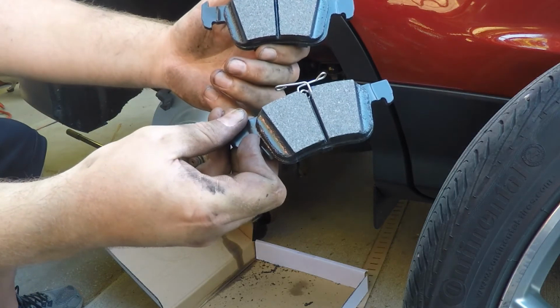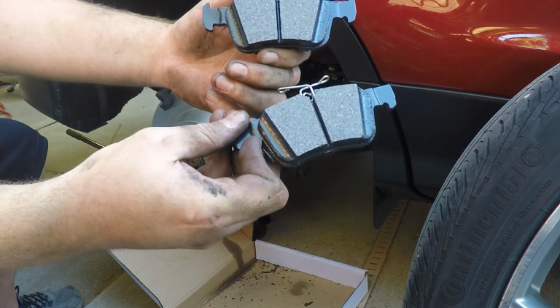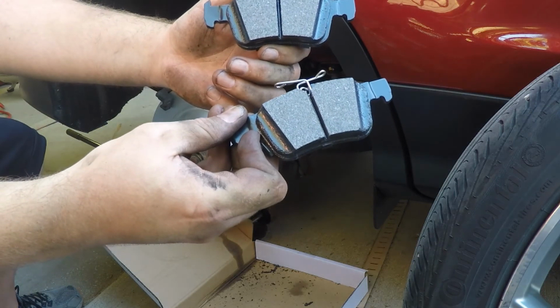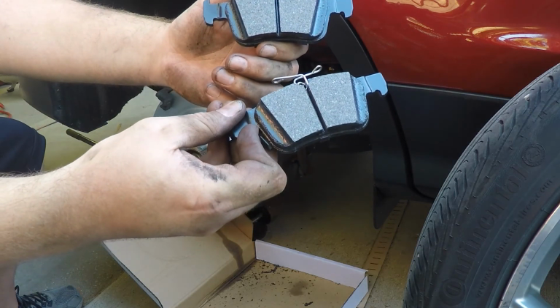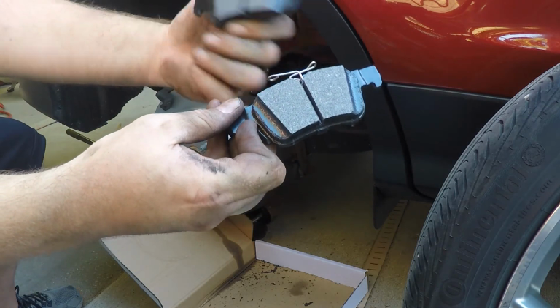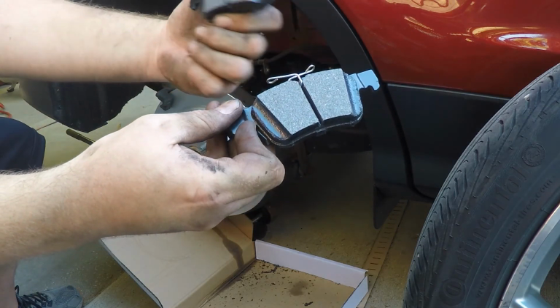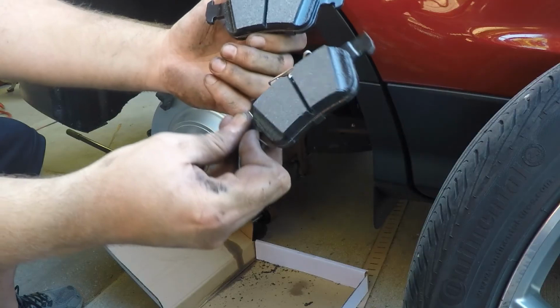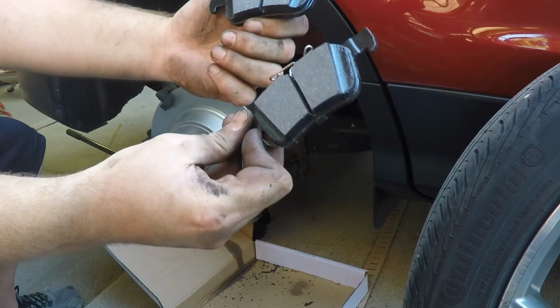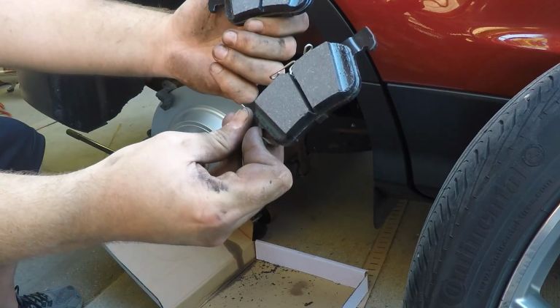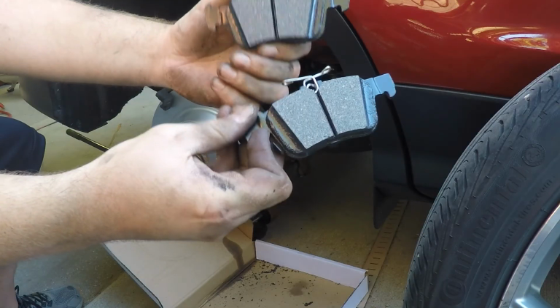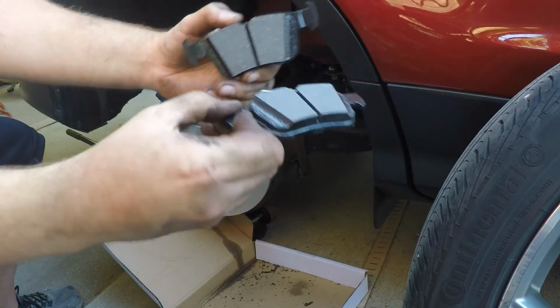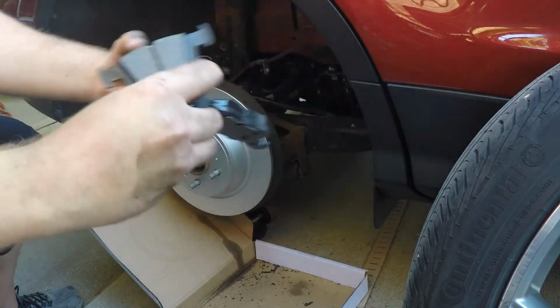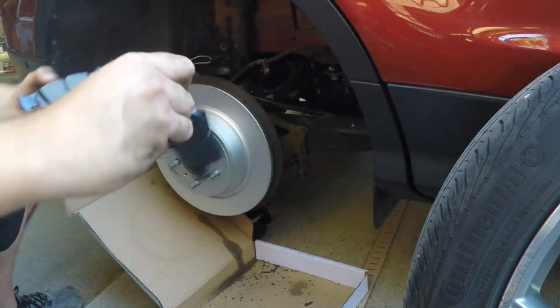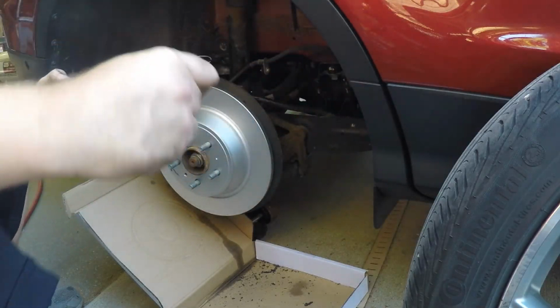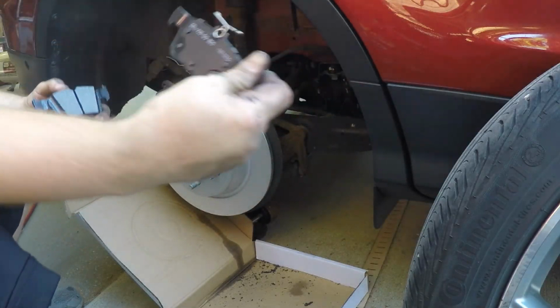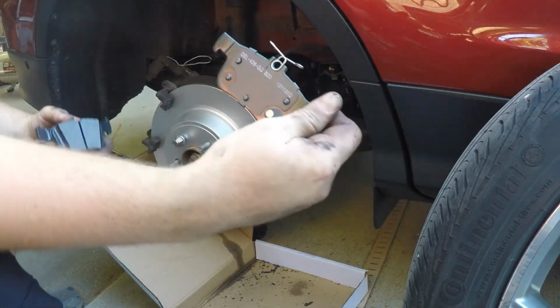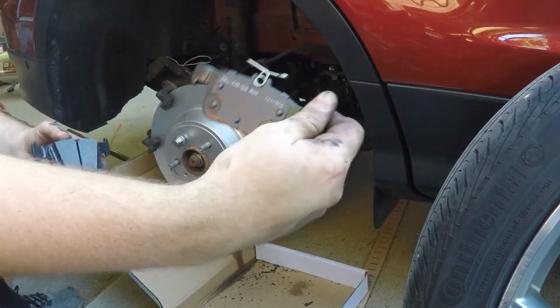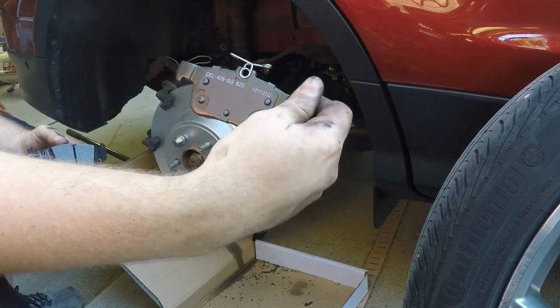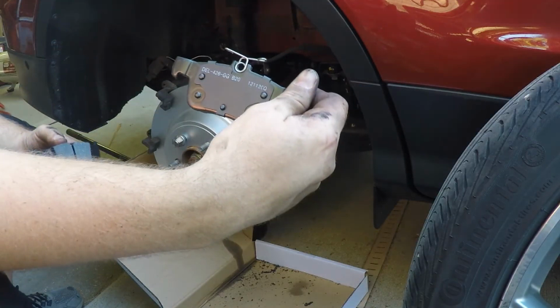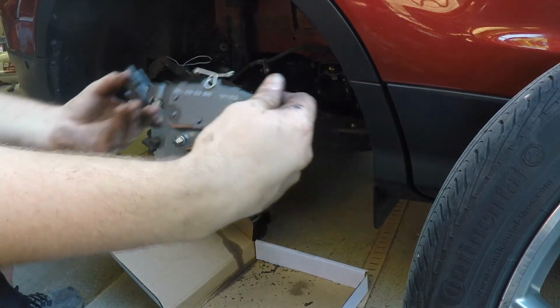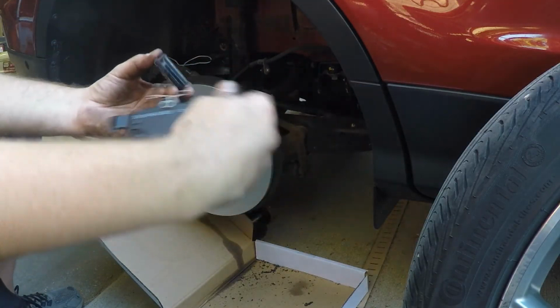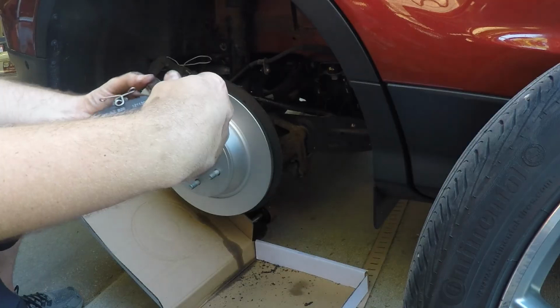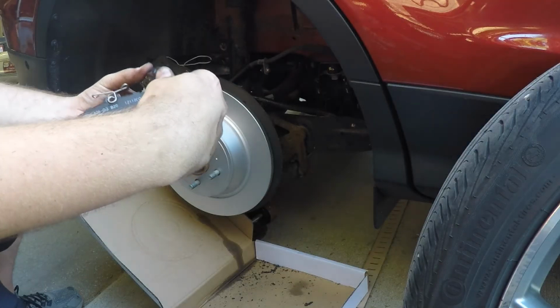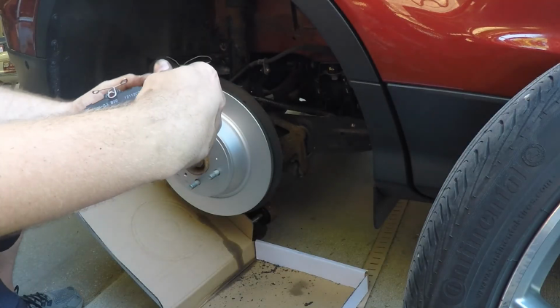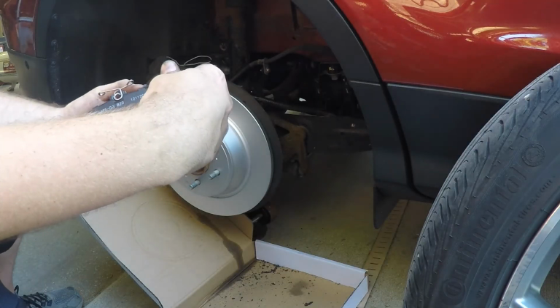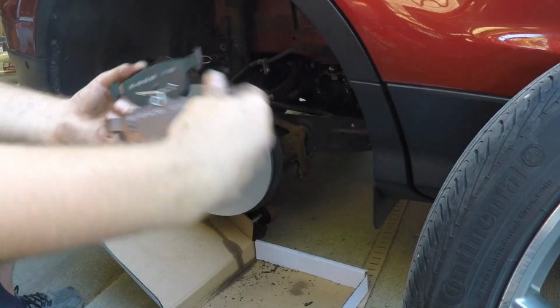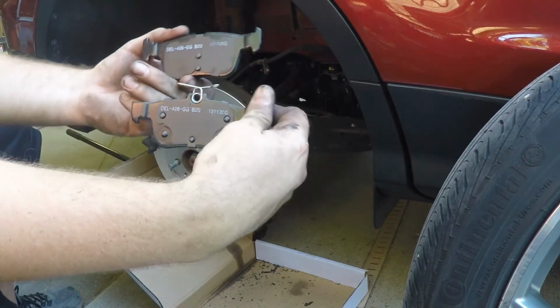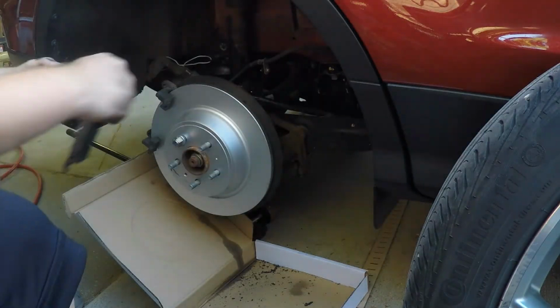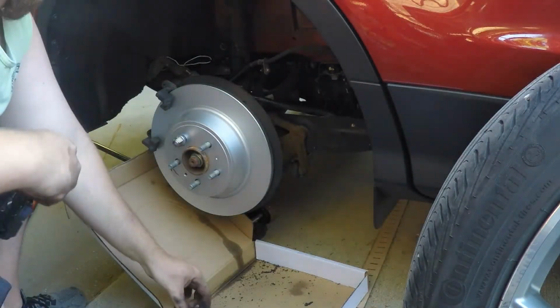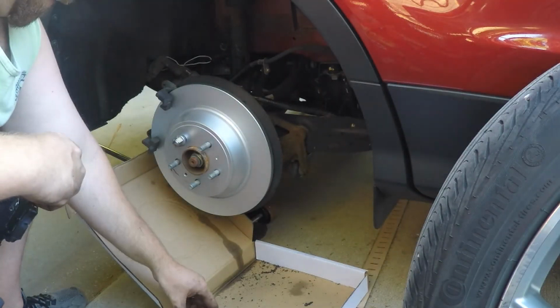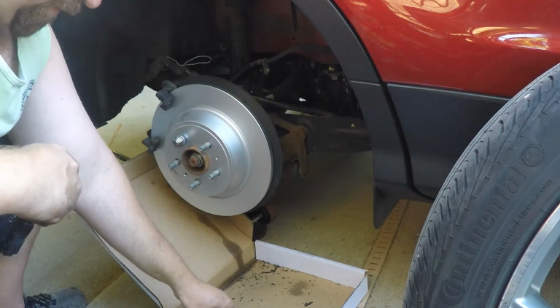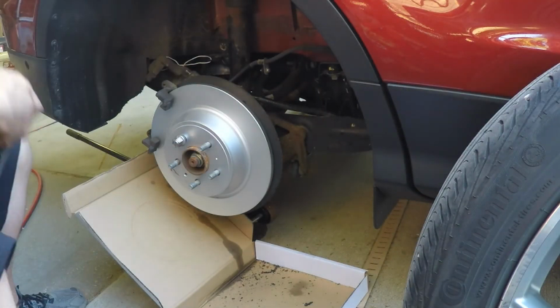On the new pads, the one with the spring goes in the back, and that nub at the bottom center is what lines into the notch that is on the piston.